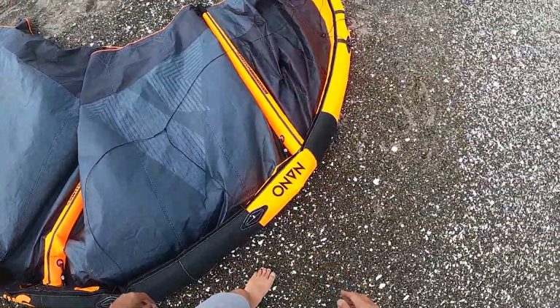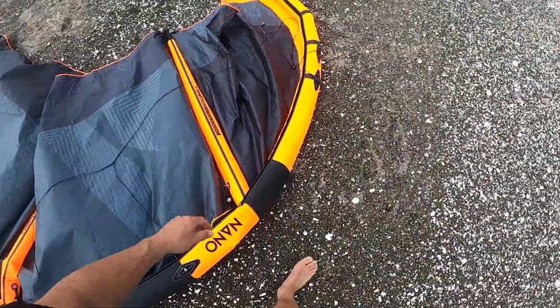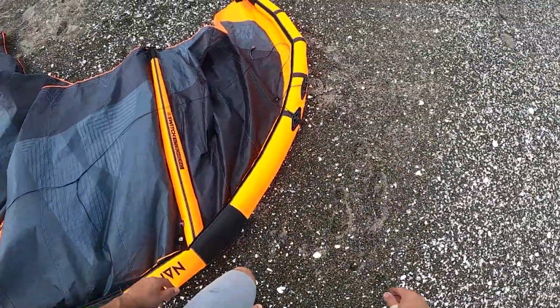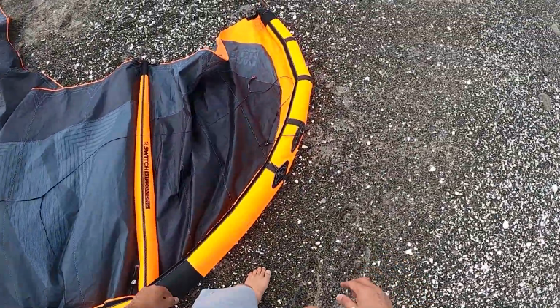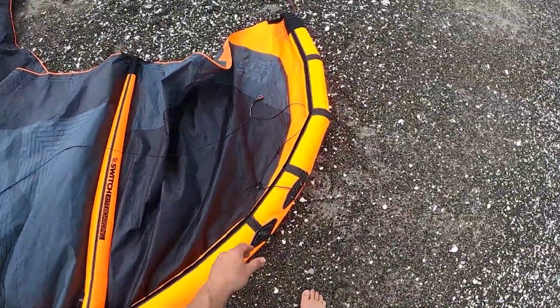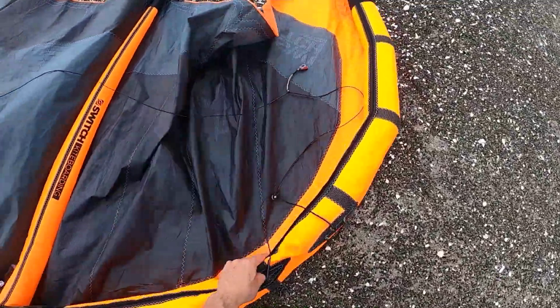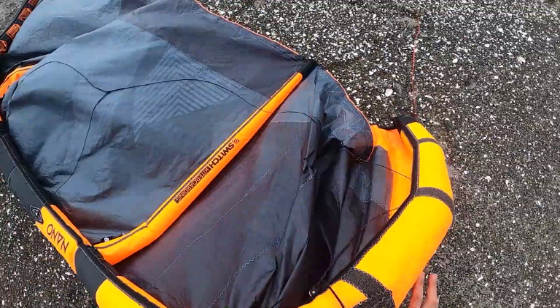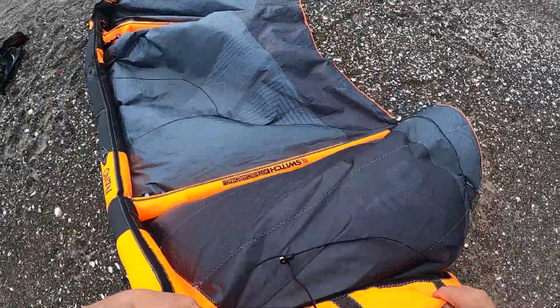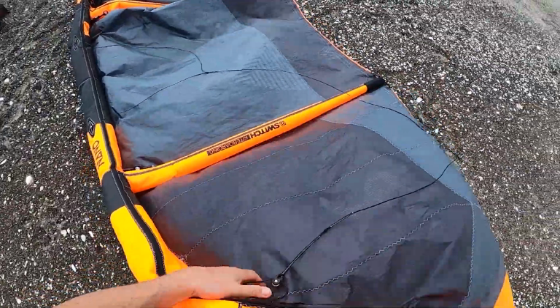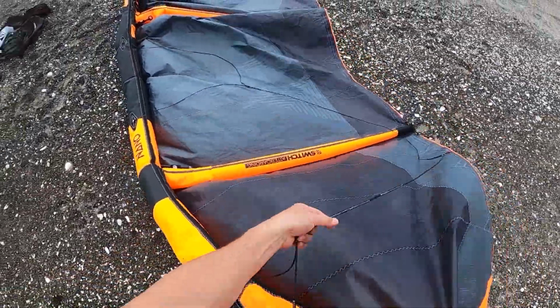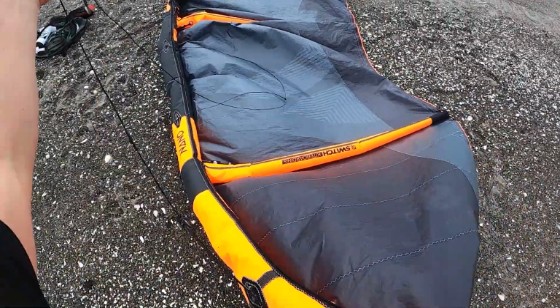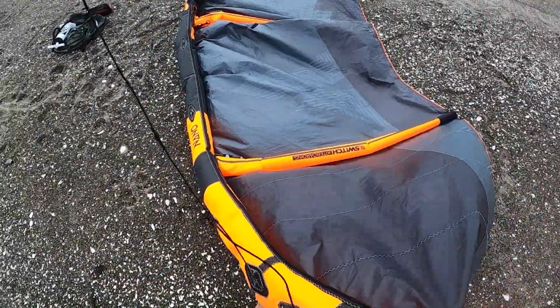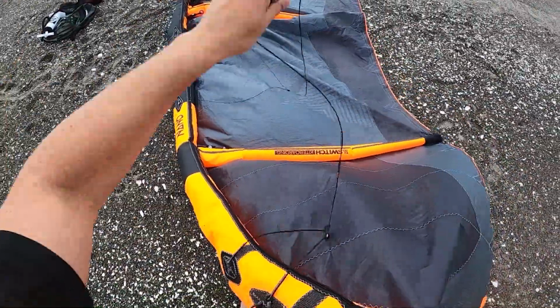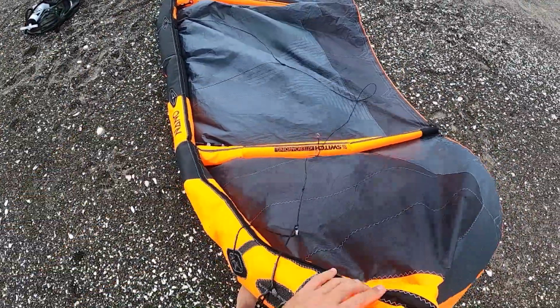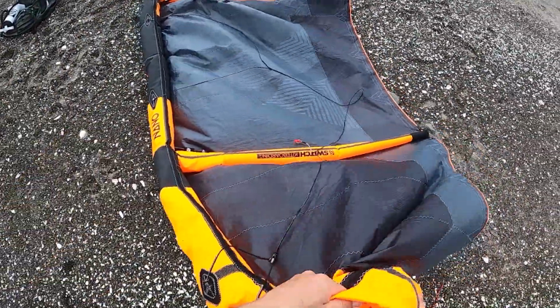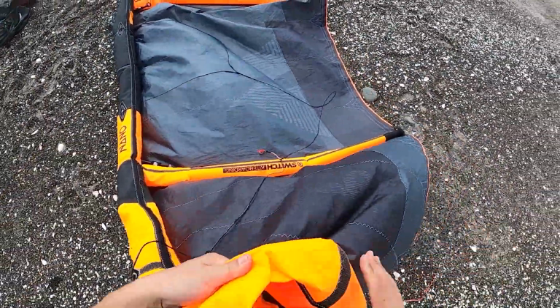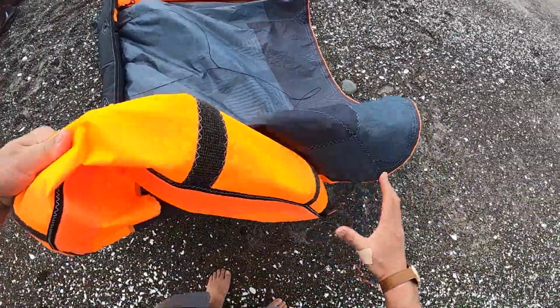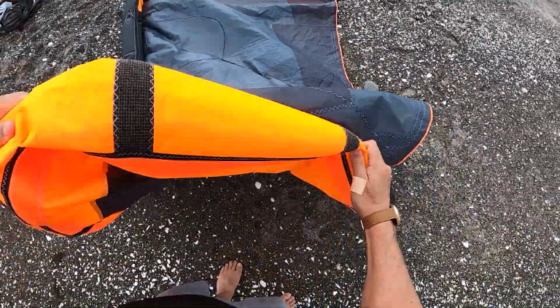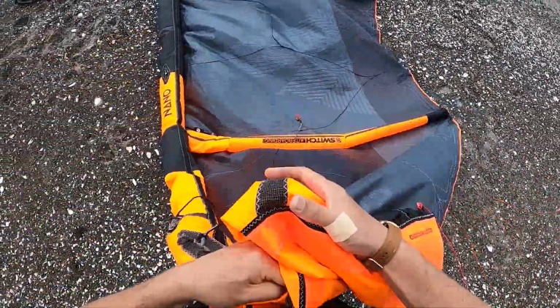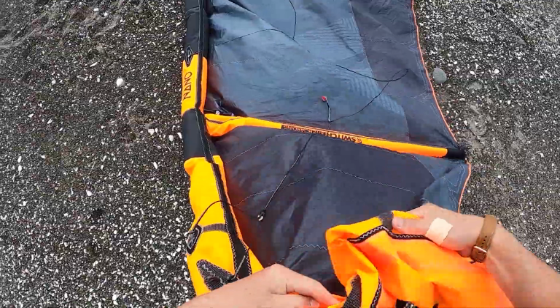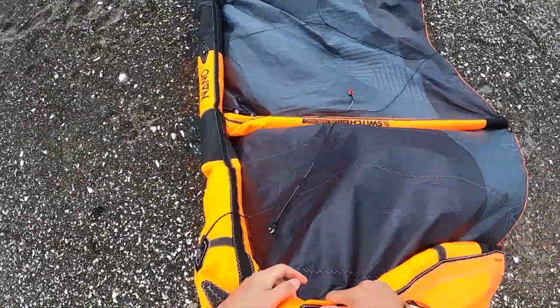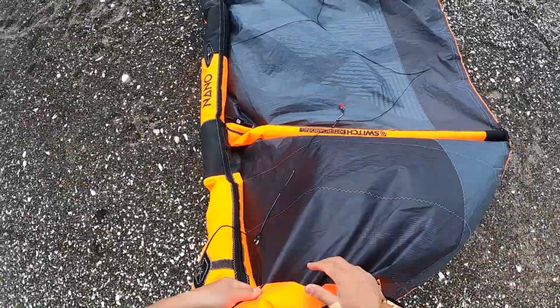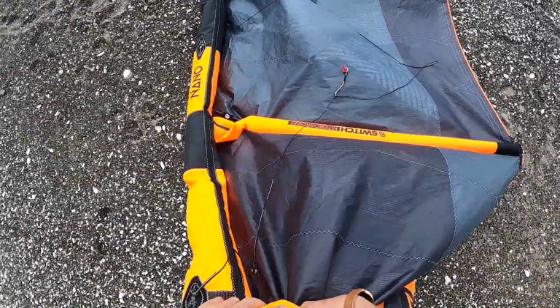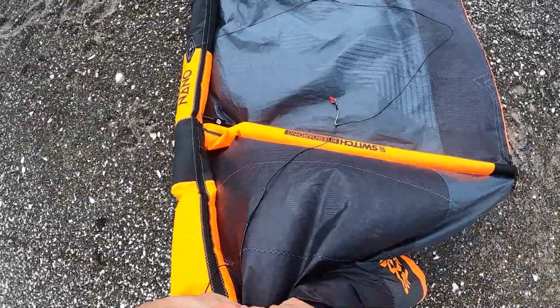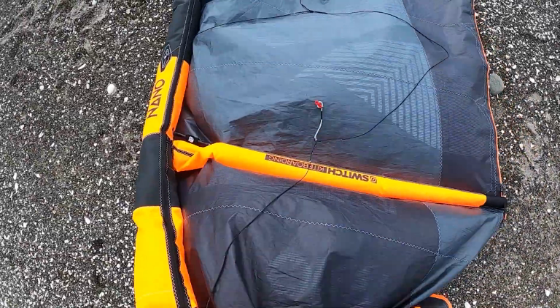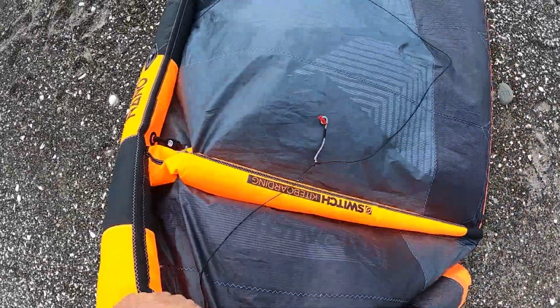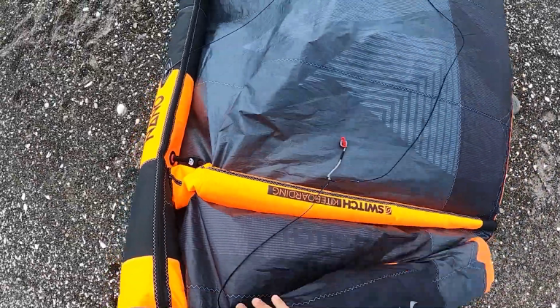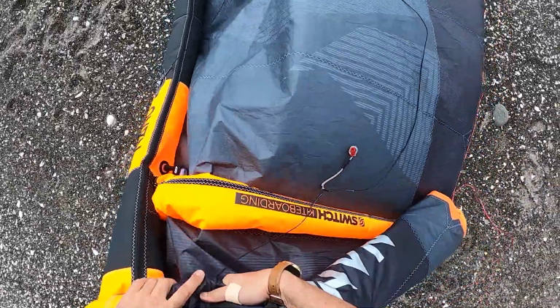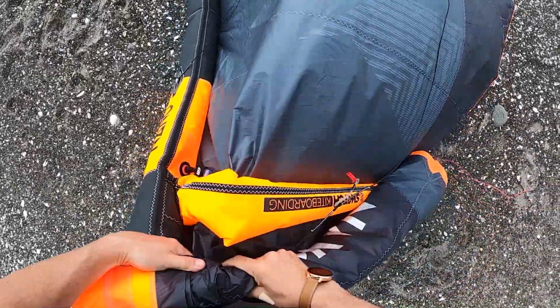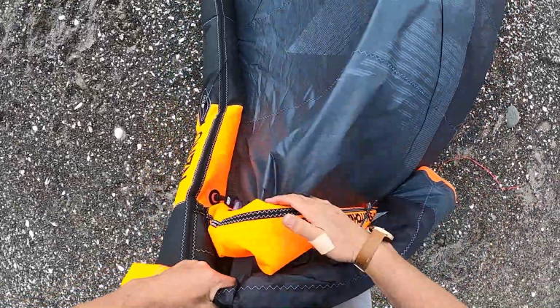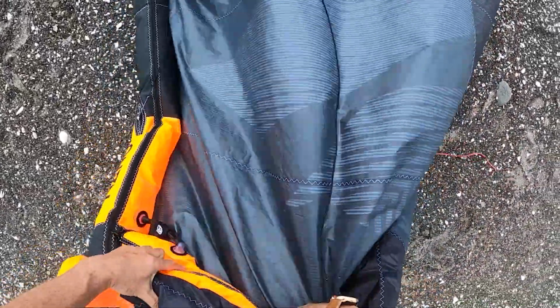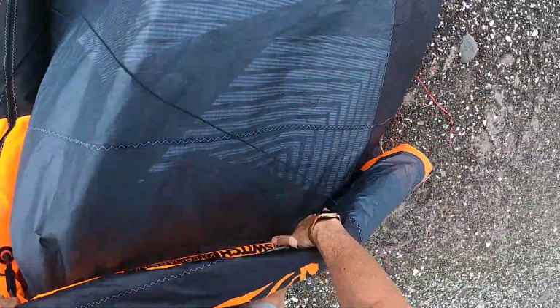Go to one of the wingtips of the kite. Place the bridle on the kite. Start to roll up the kite, pushing out all the air from the struts and leading edge as you roll.